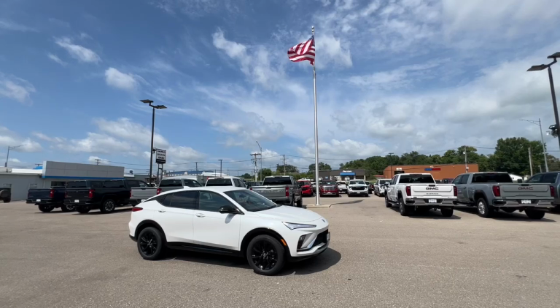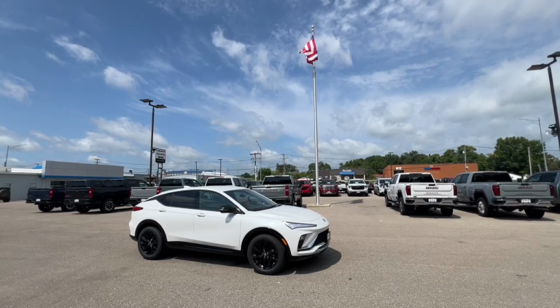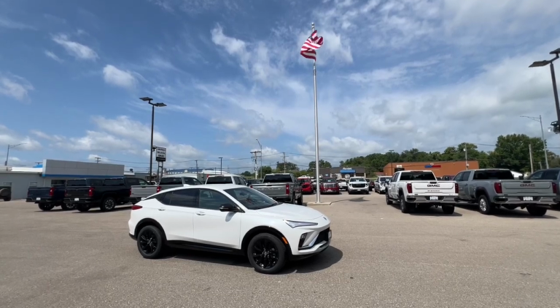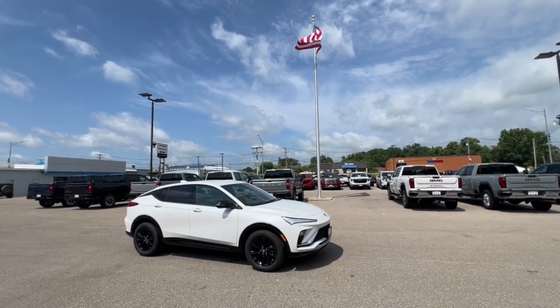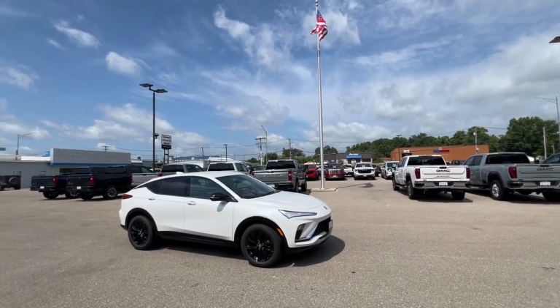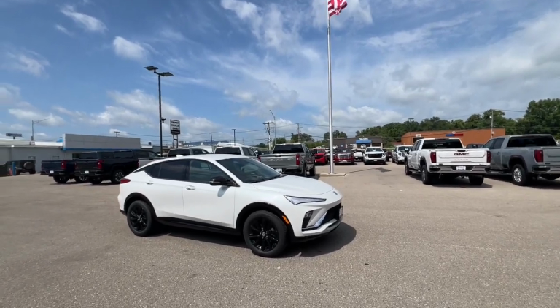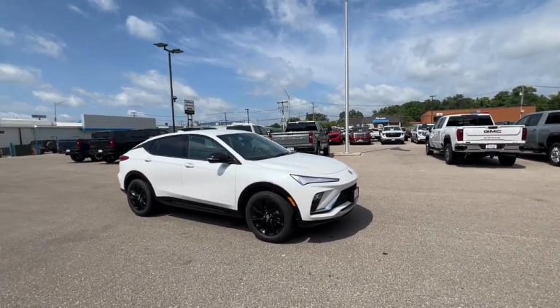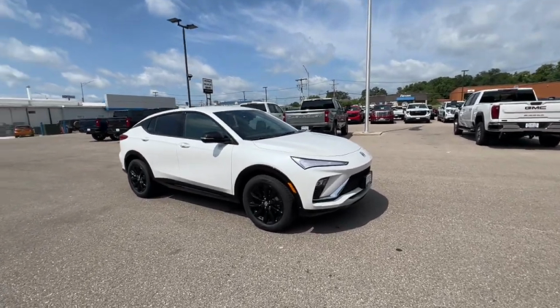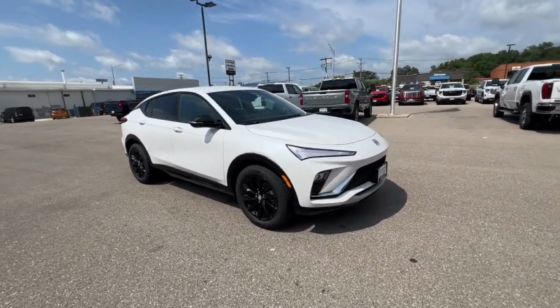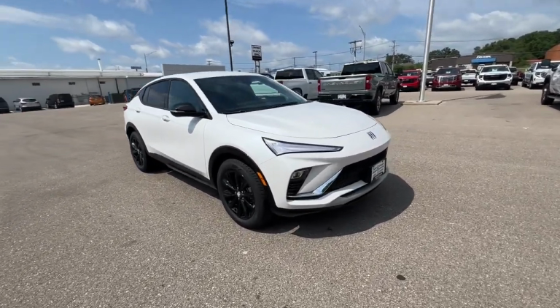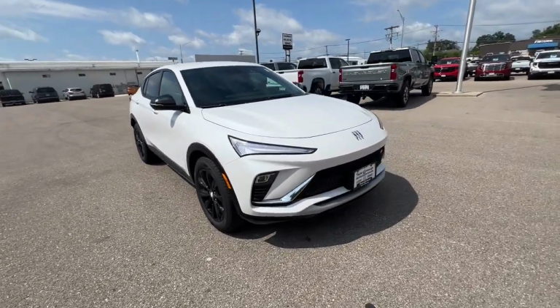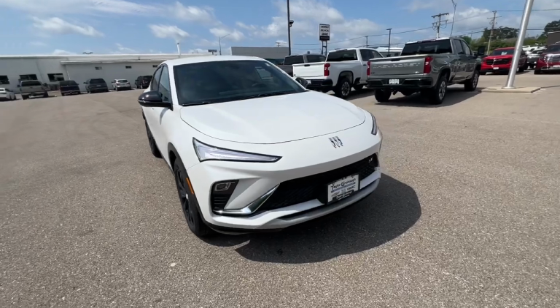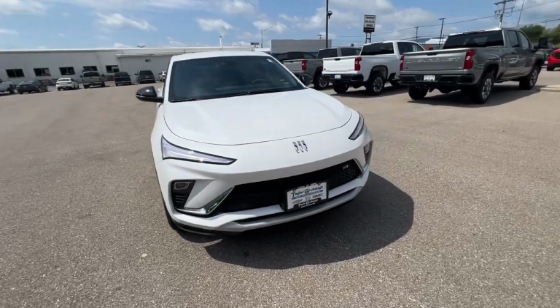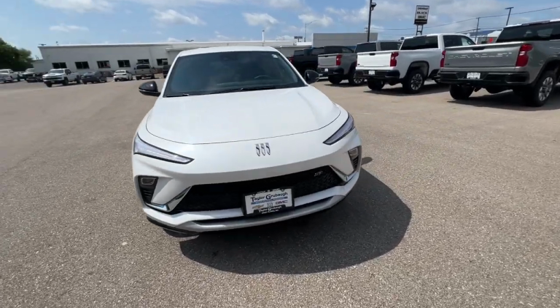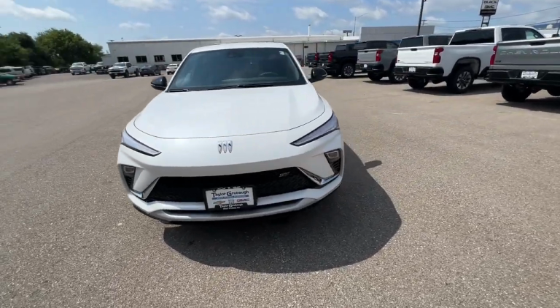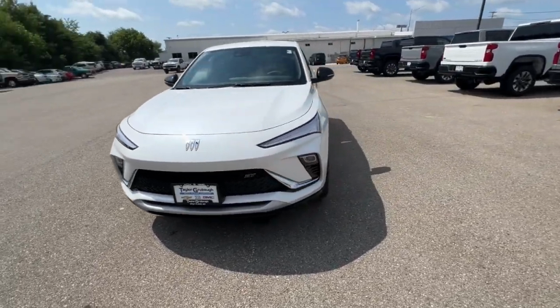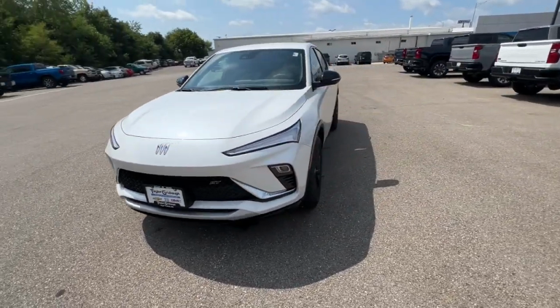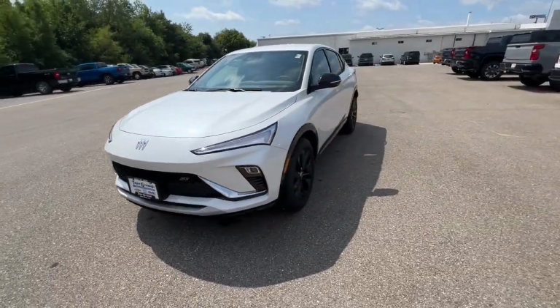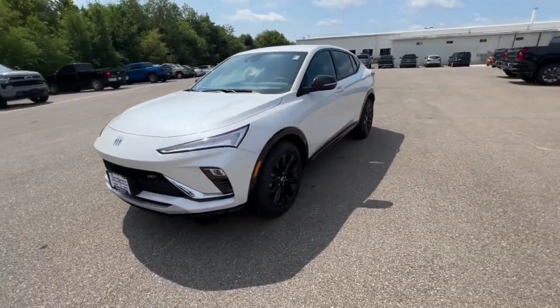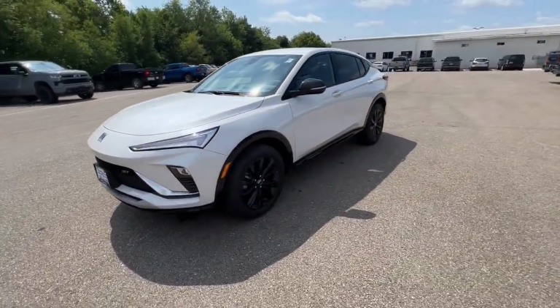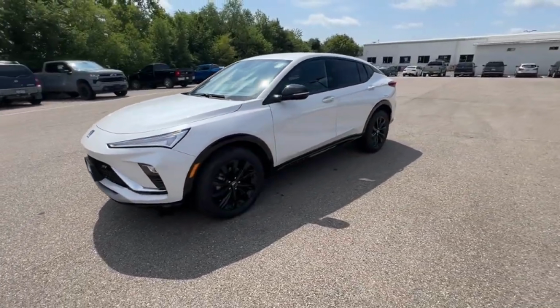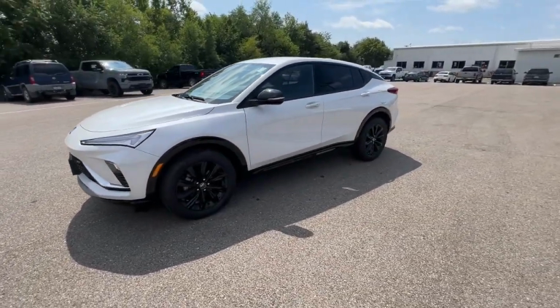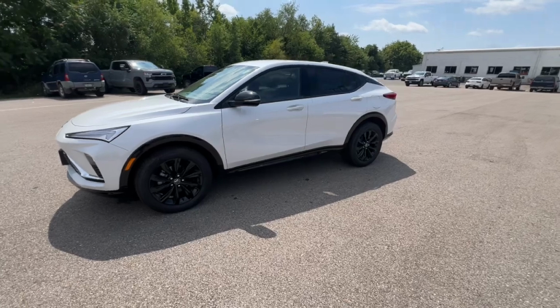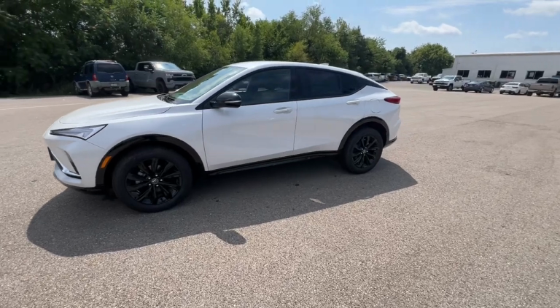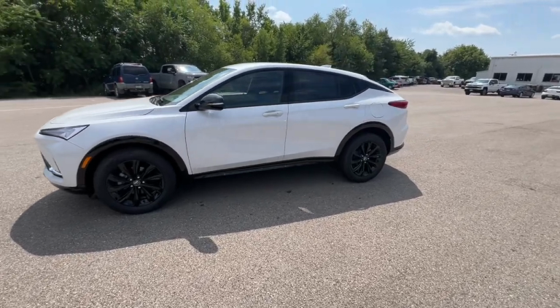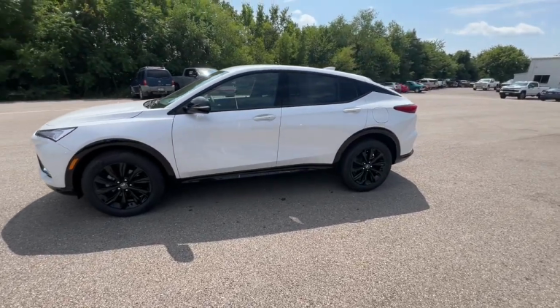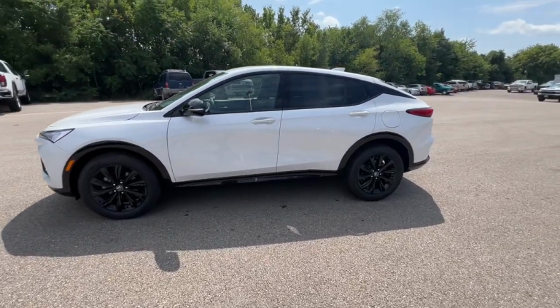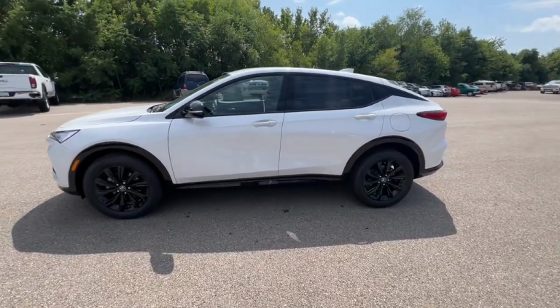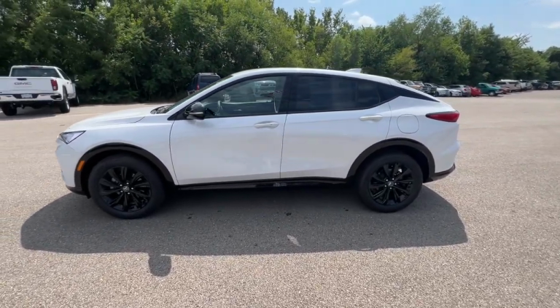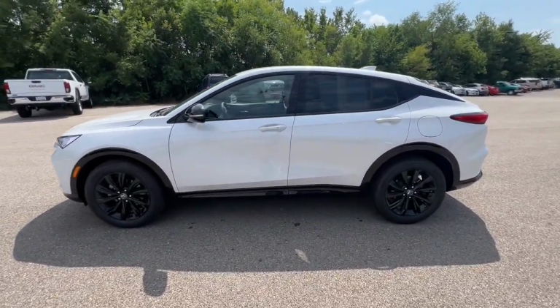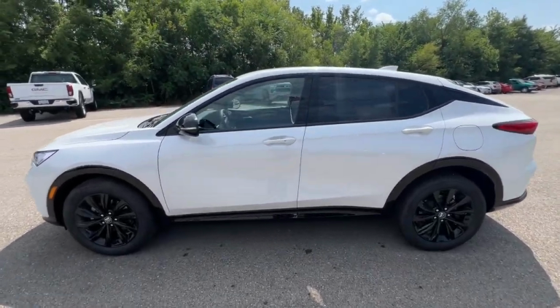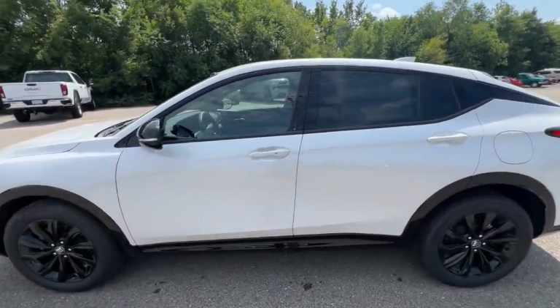This could be the car for you. The 2024 Buick Envista. Enjoy a view of this Buick Envista, the stylish yet surprisingly affordable family-friendly vehicle loaded with passenger amenities, desirable infotainment, and standard driver assist tech.